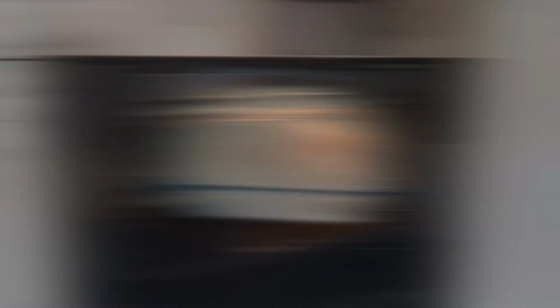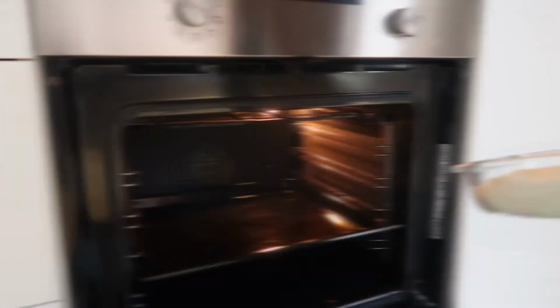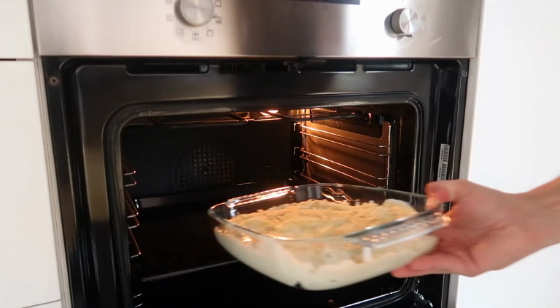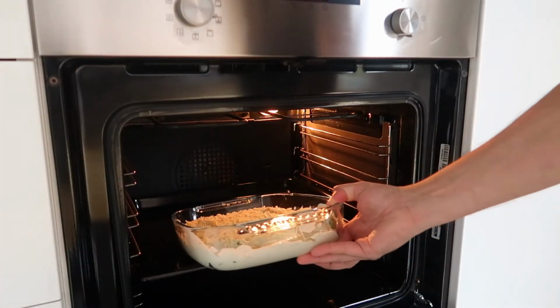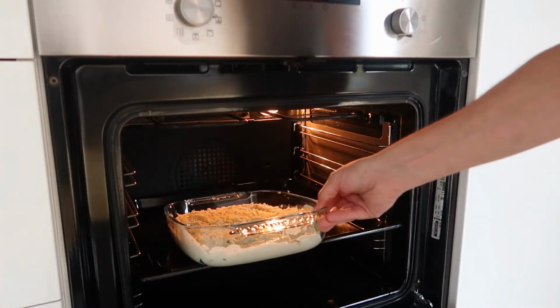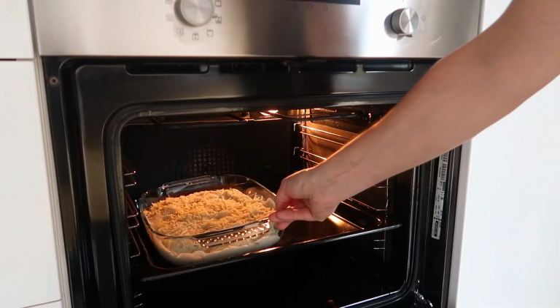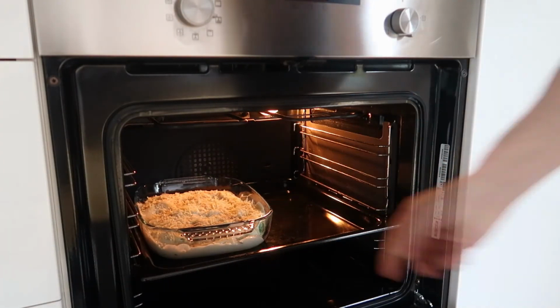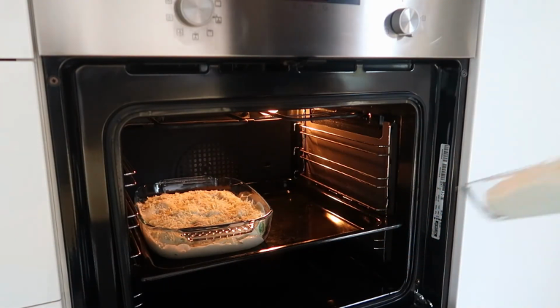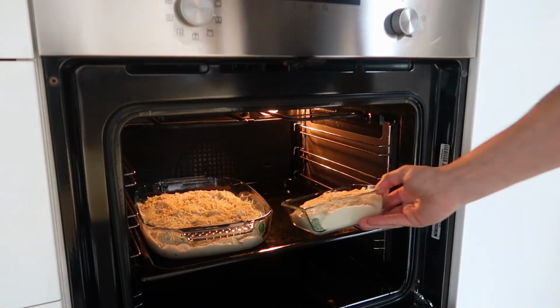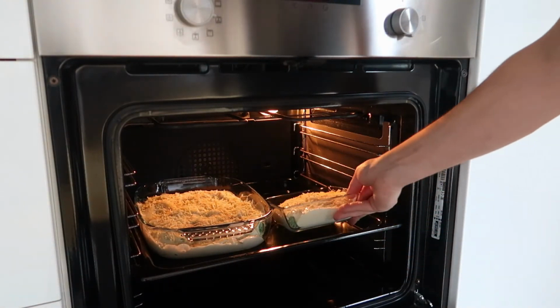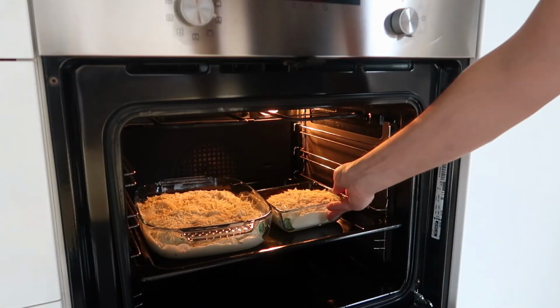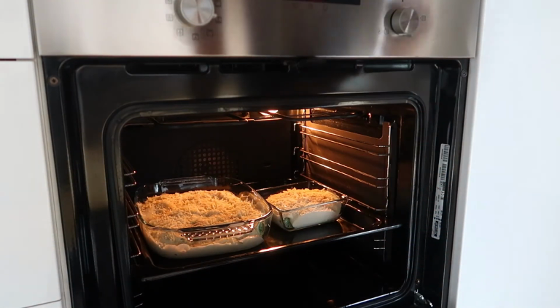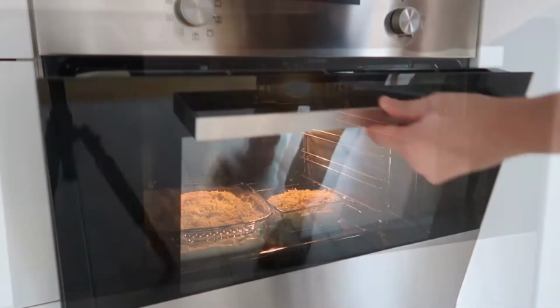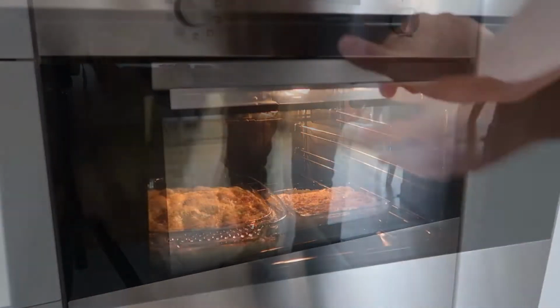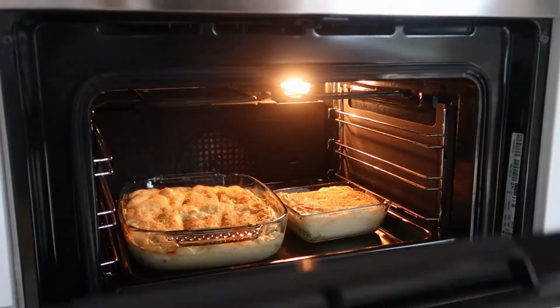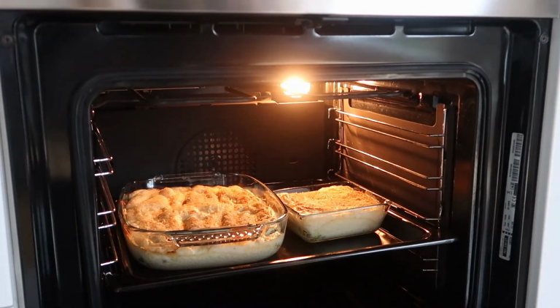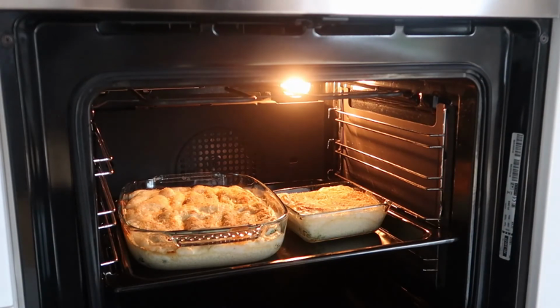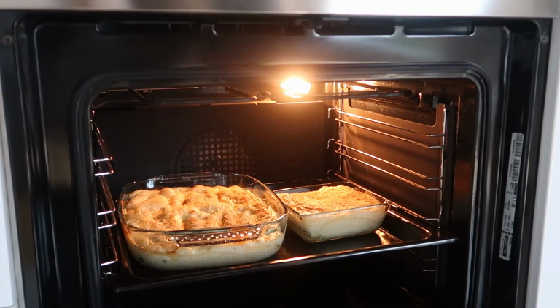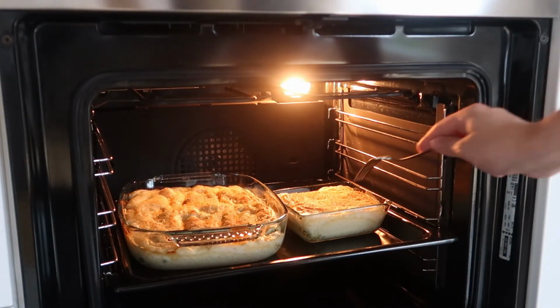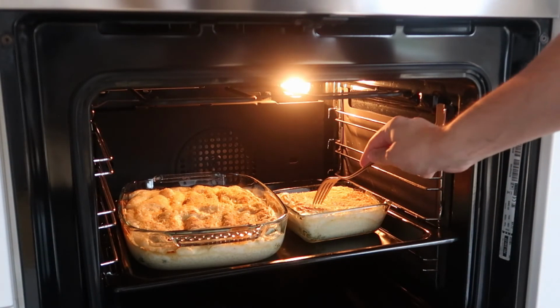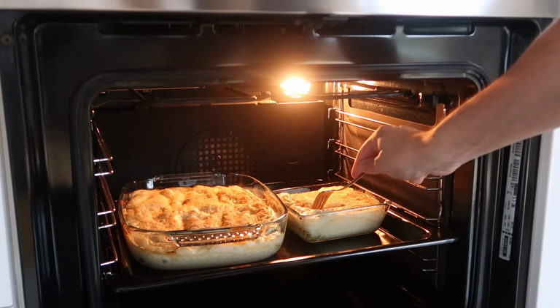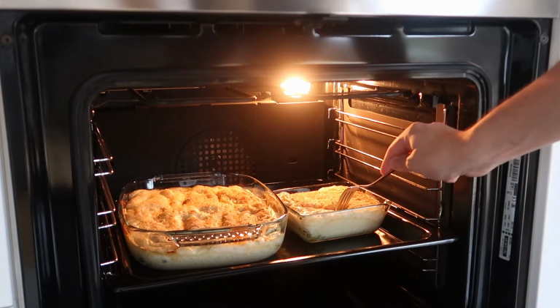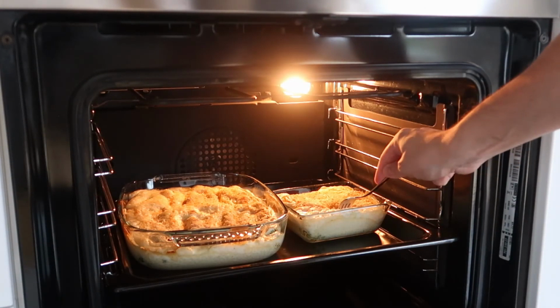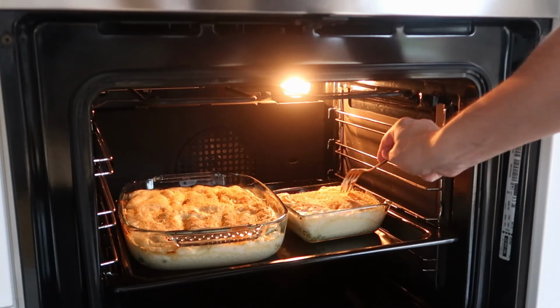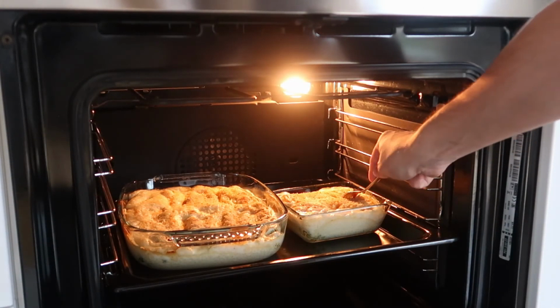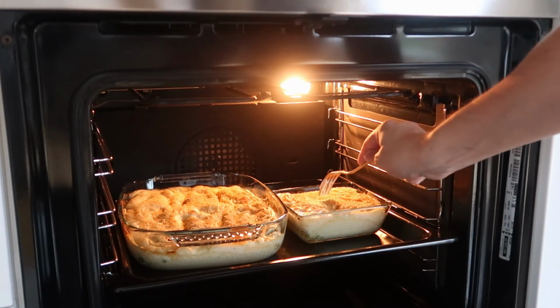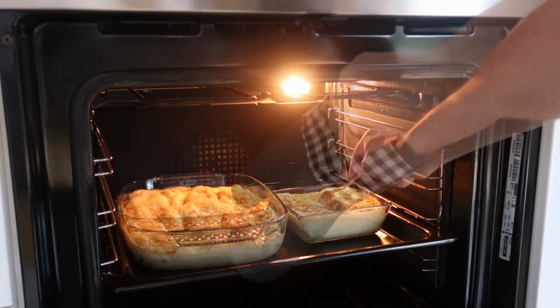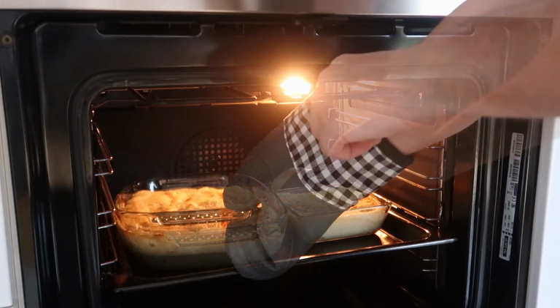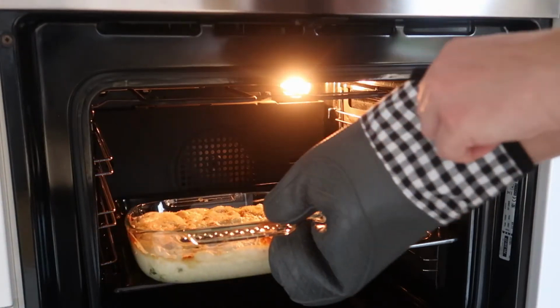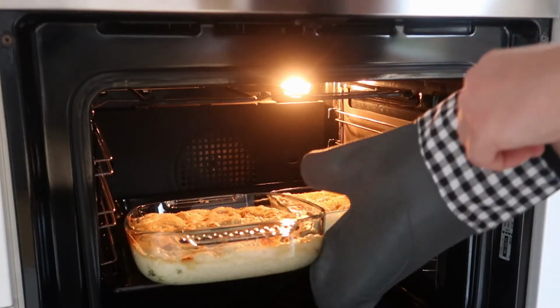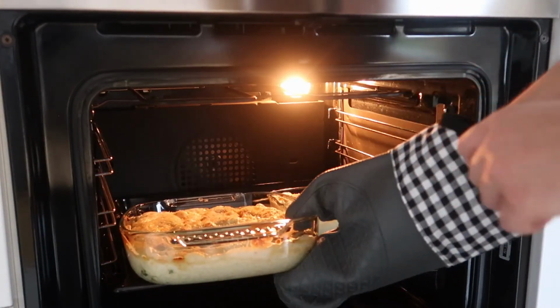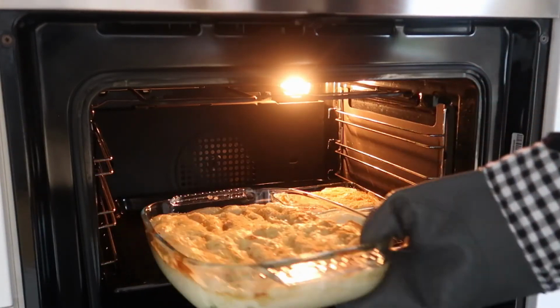Bake at 180 degrees for 30 minutes. To check if the pasta is ready, poke it with a fork — if it's soft, it's ready to plate.